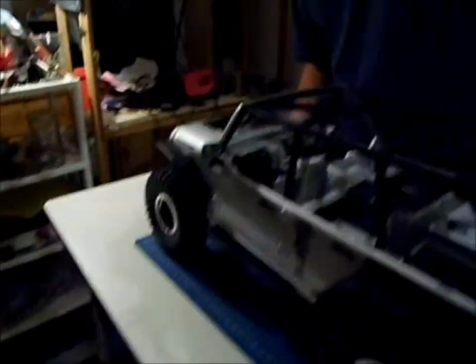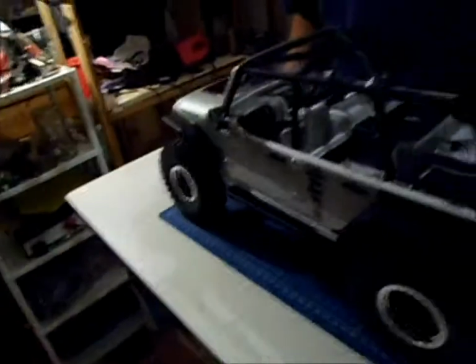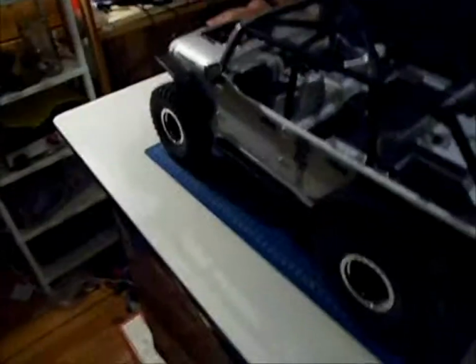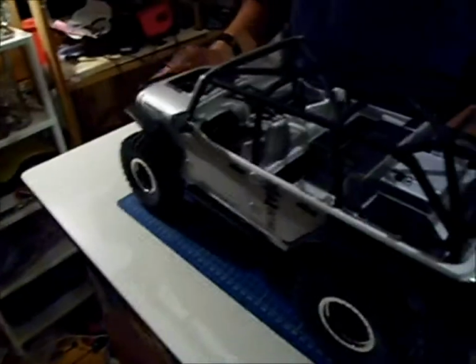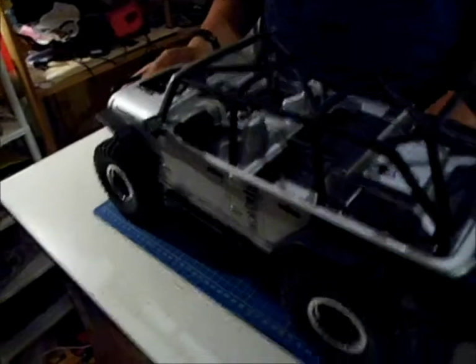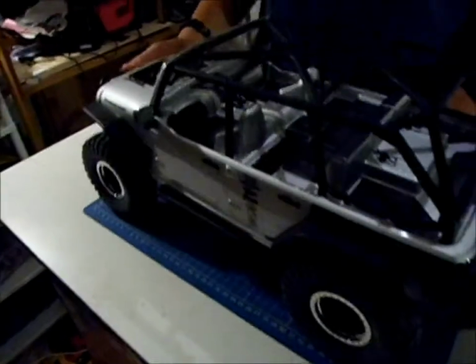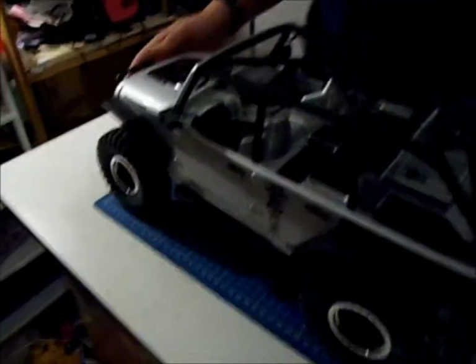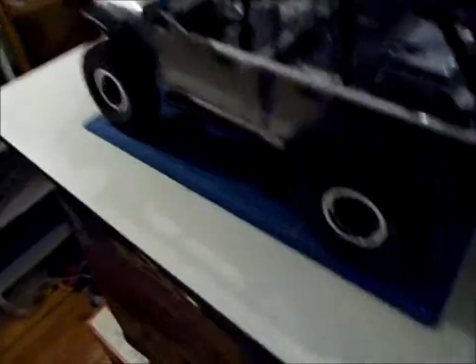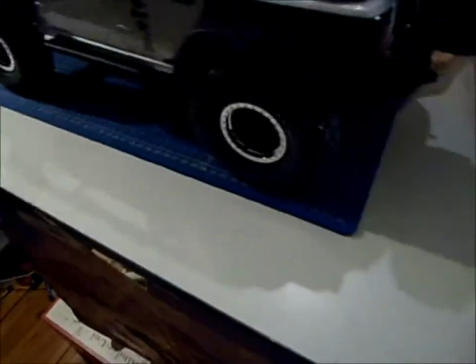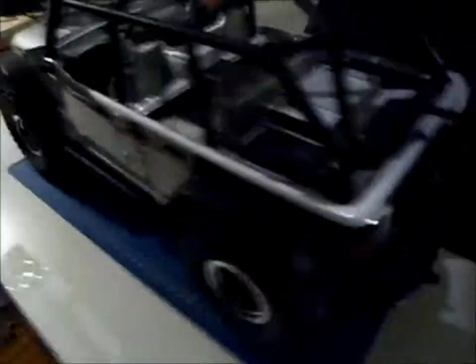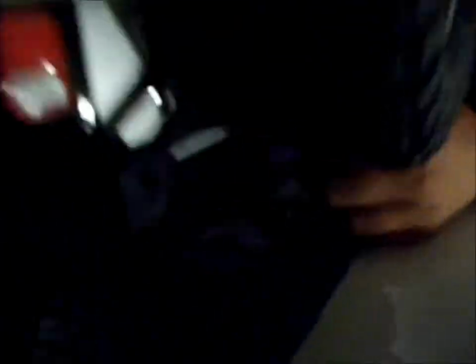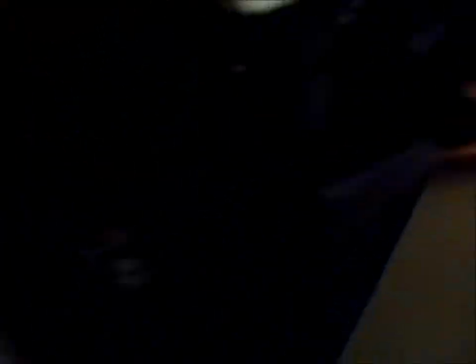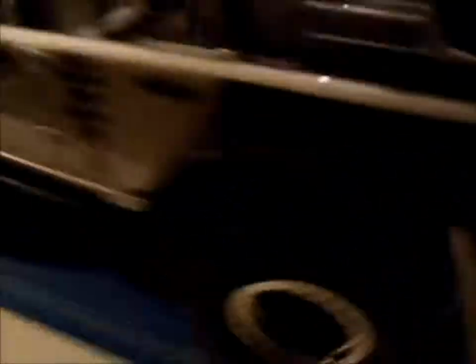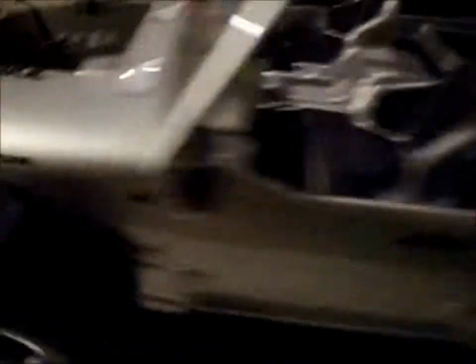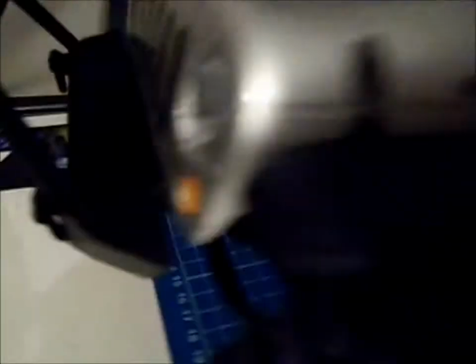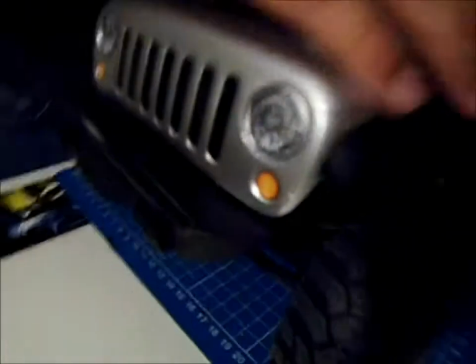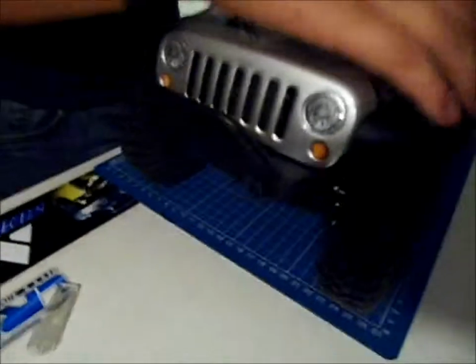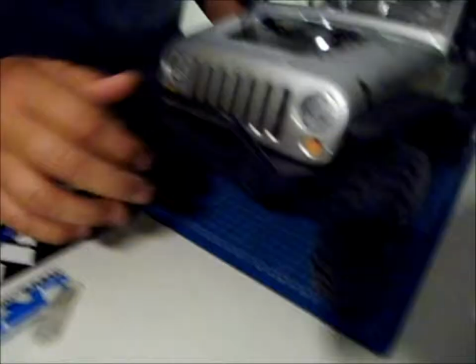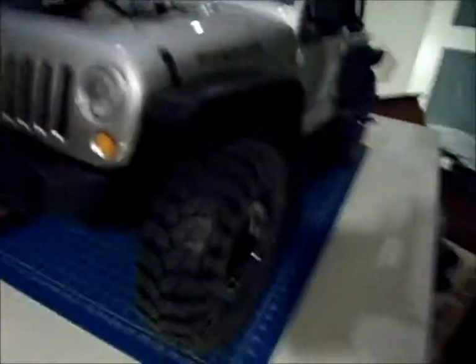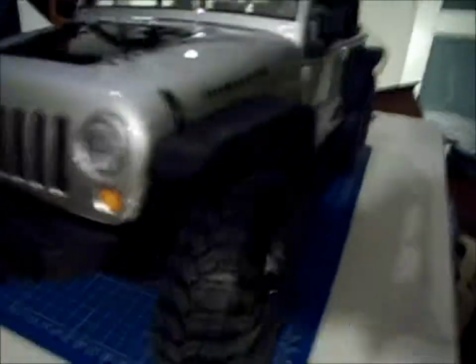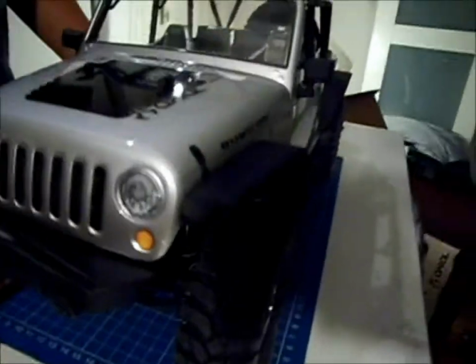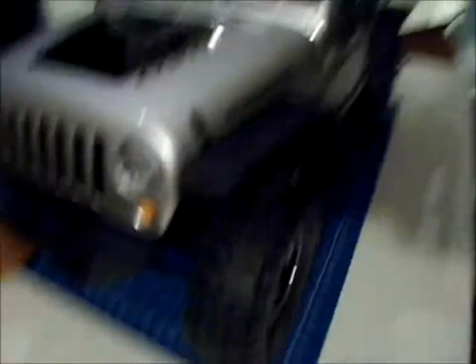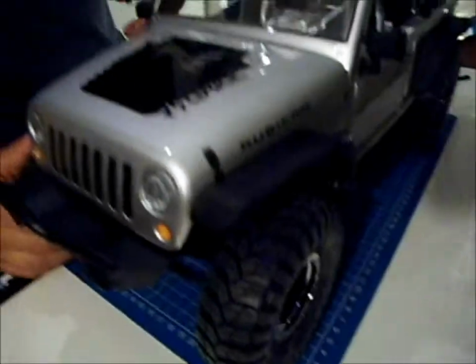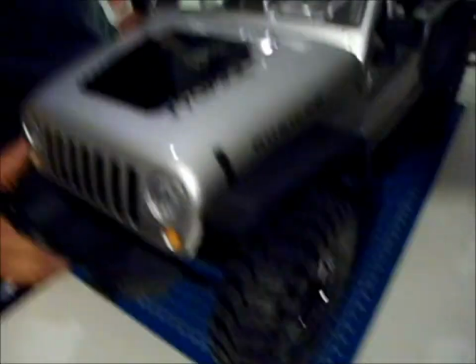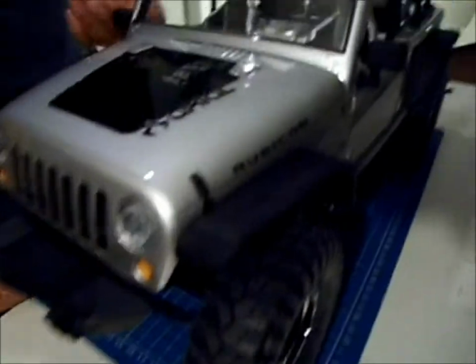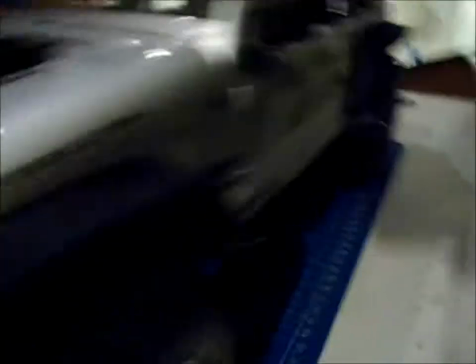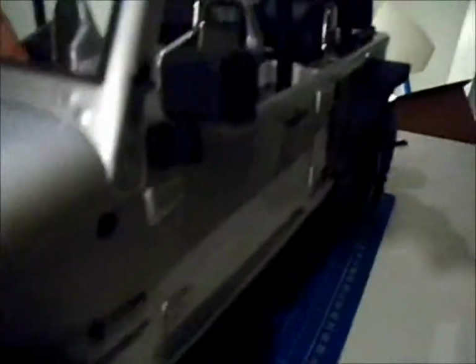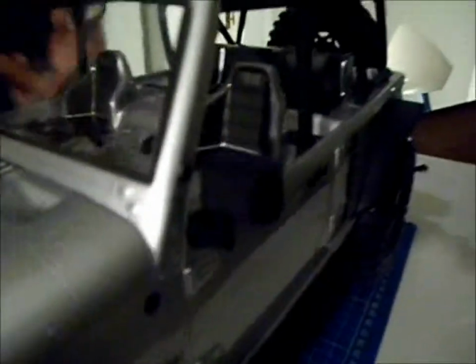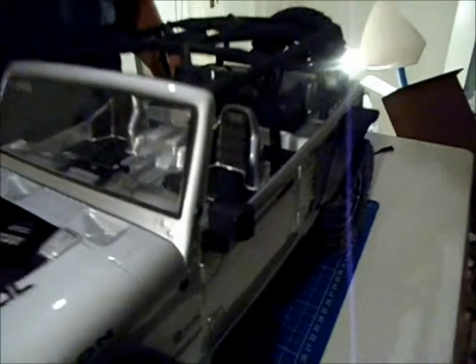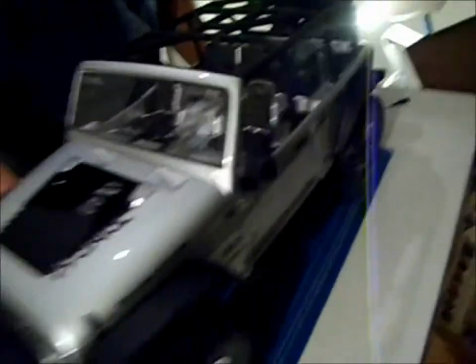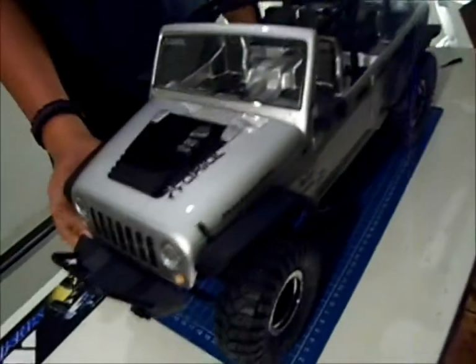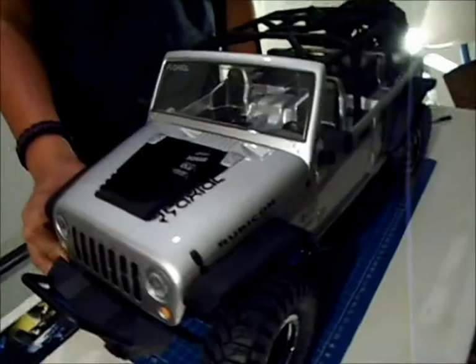You can see the Poison Spyder bumpers, and there are mud guards right here. You have side mirrors and just basically some nice scale details.